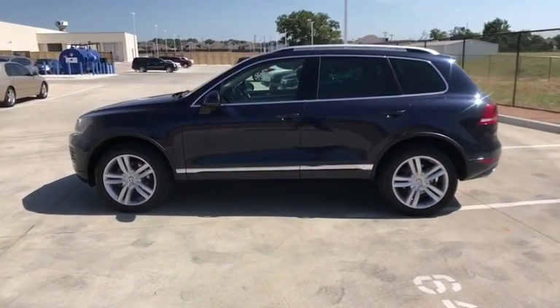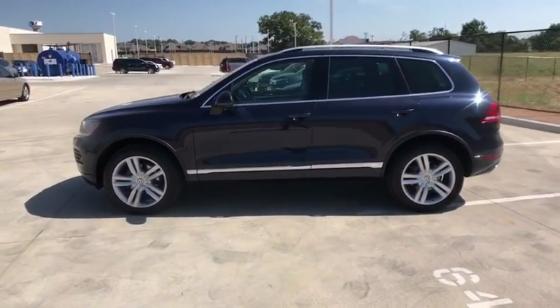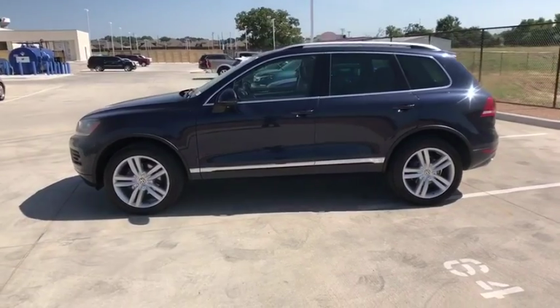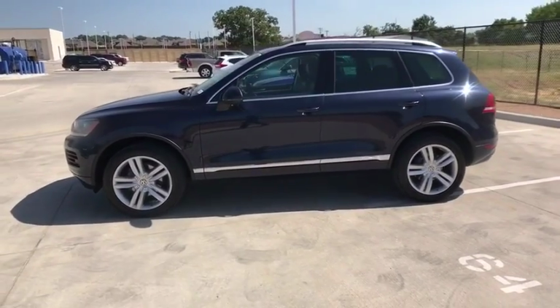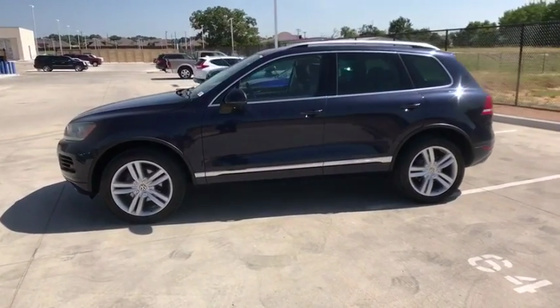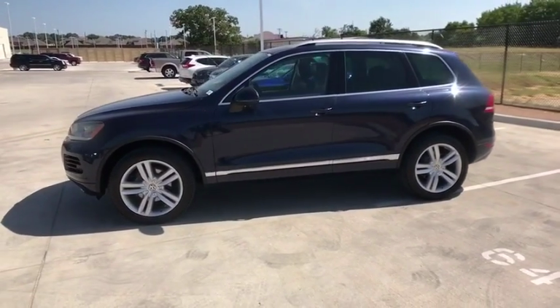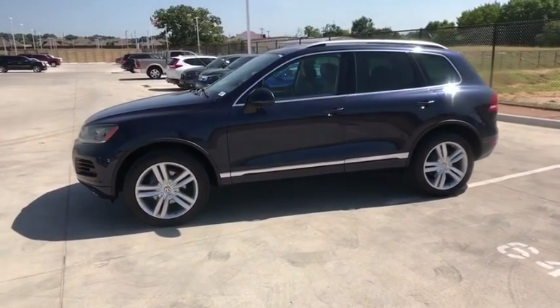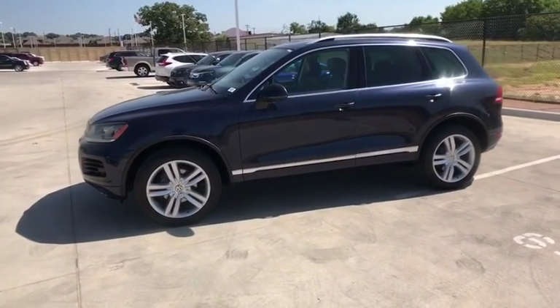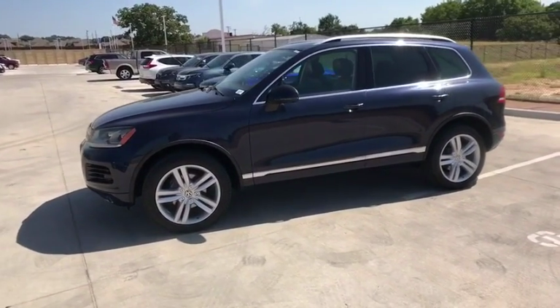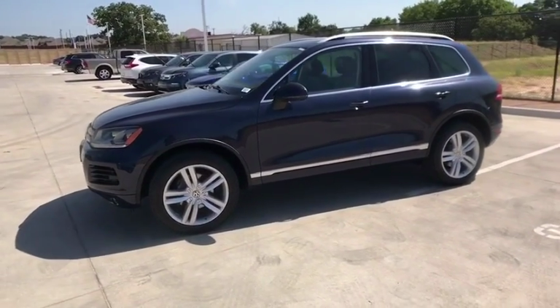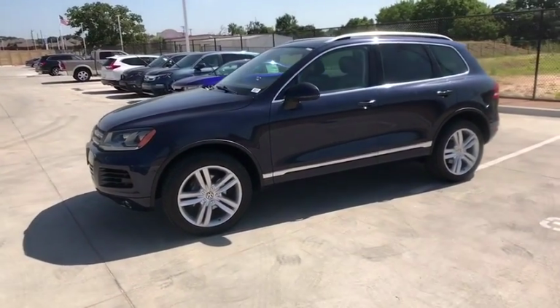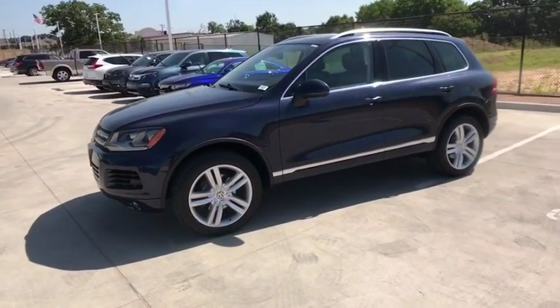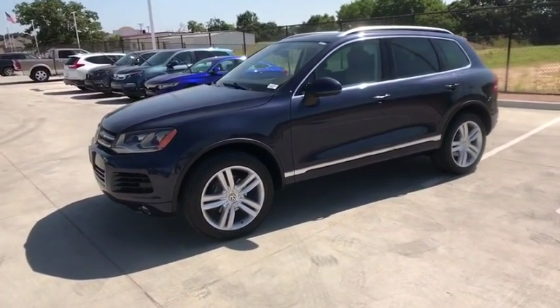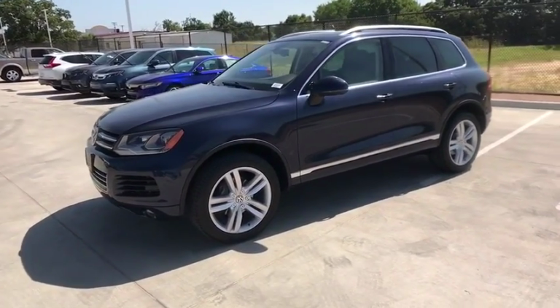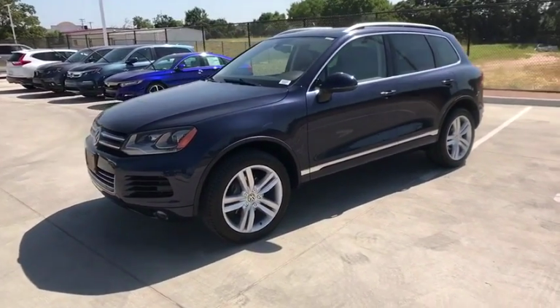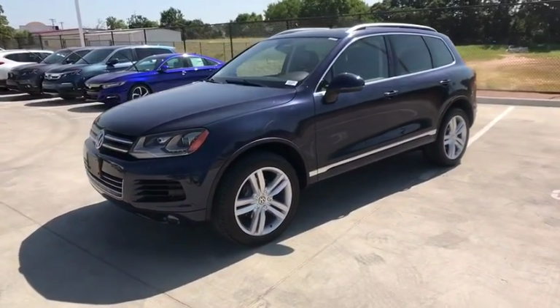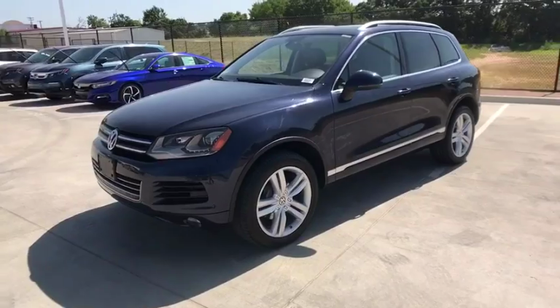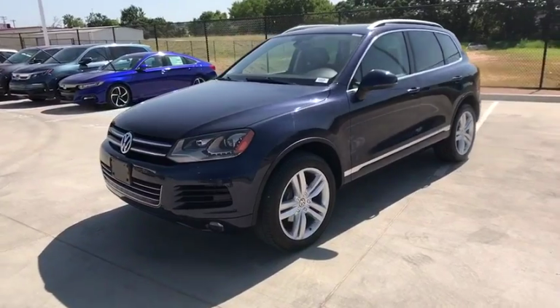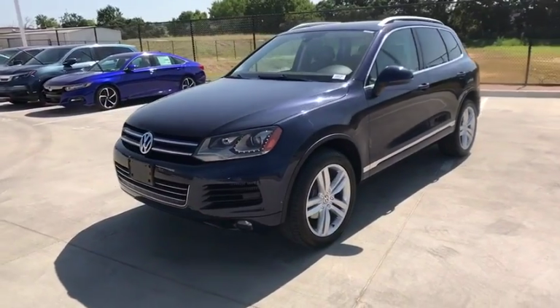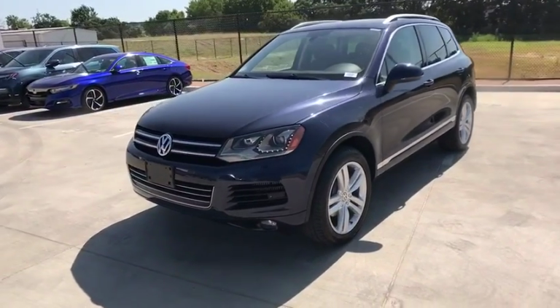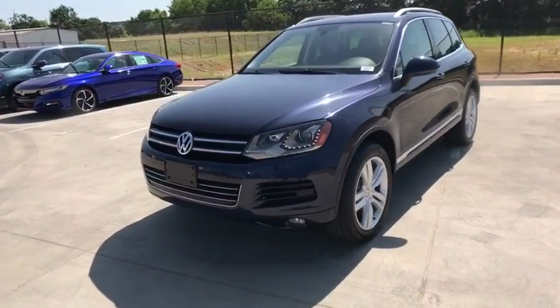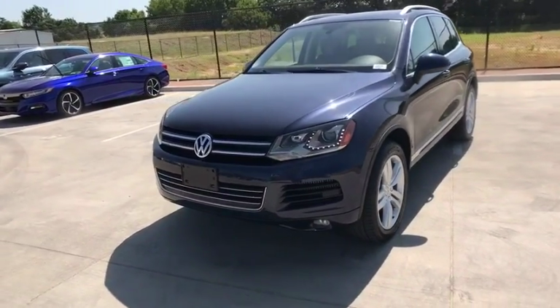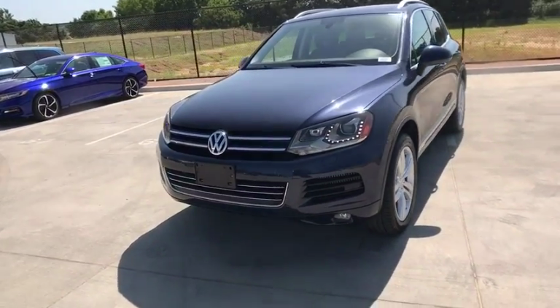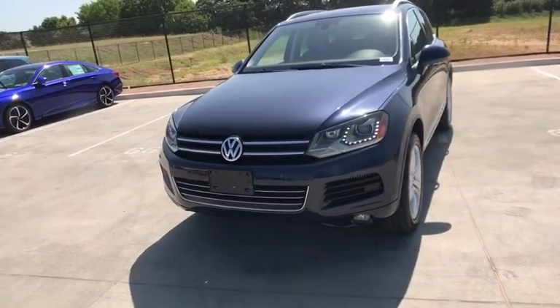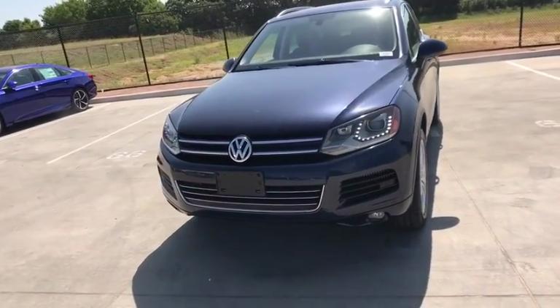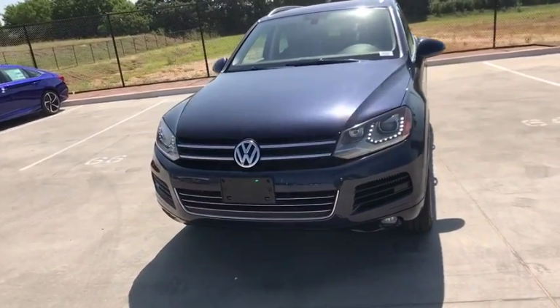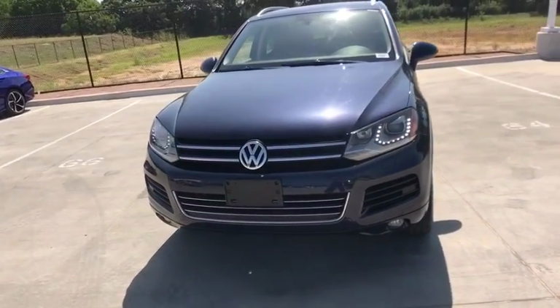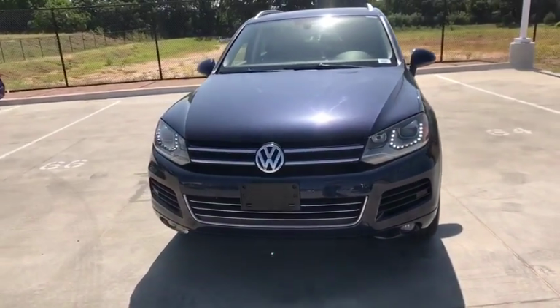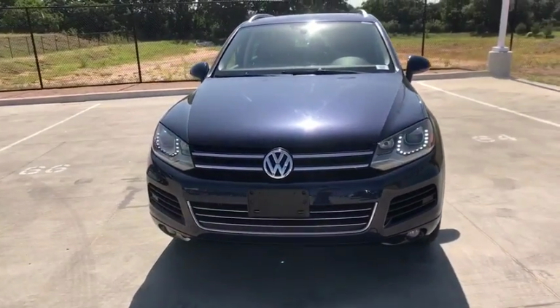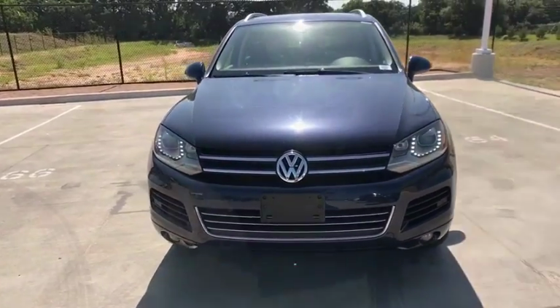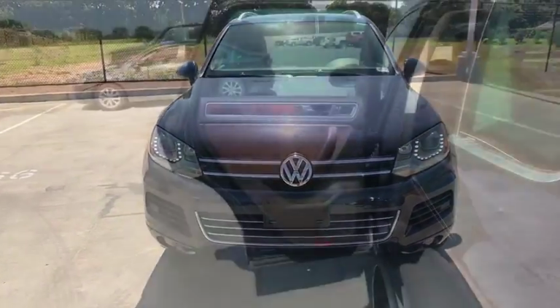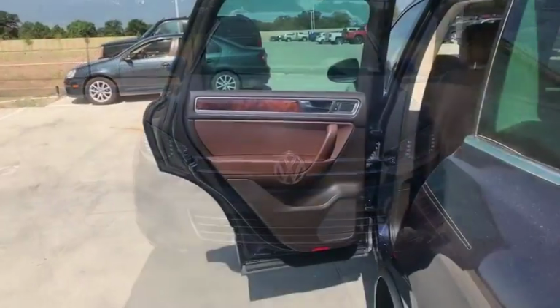Power liftgate, navigation system, stability control, traction control, power passenger seat, steering wheel audio controls, keyless entry, Bluetooth, leather-wrapped steering wheel, power steering.